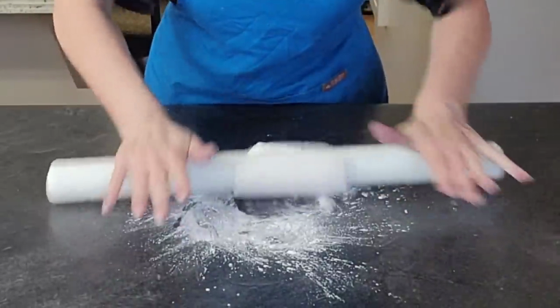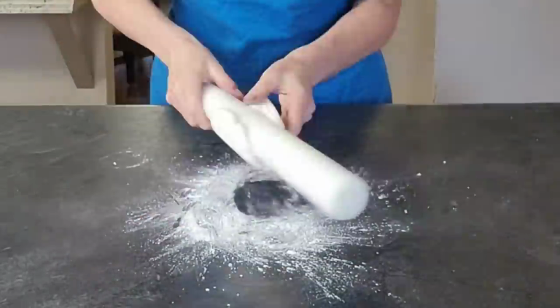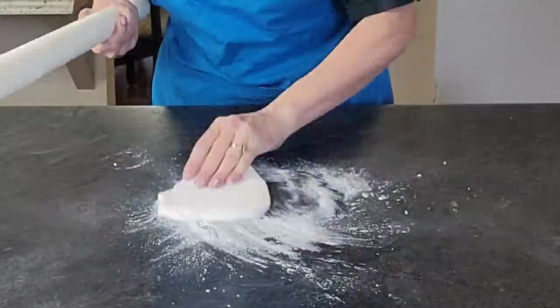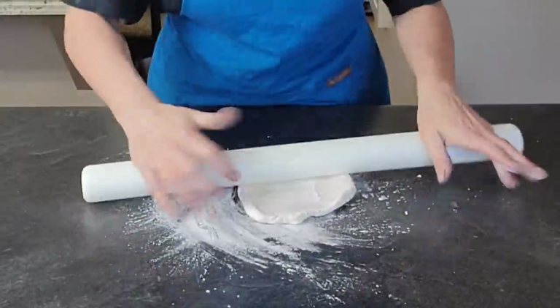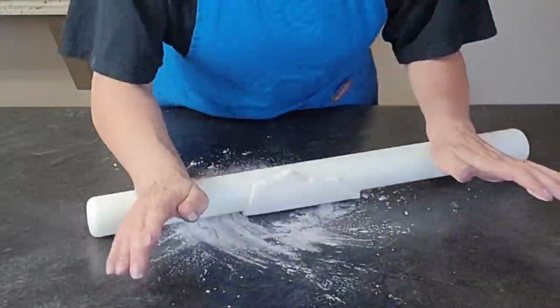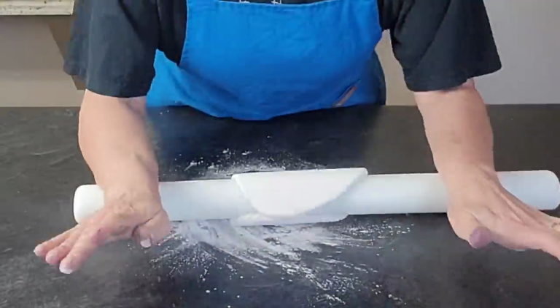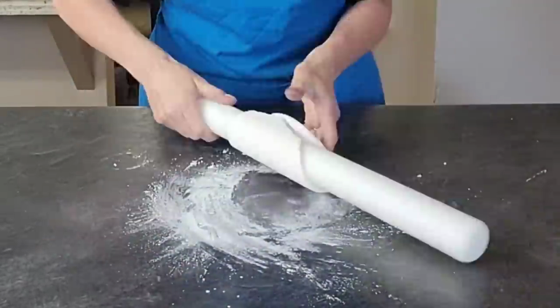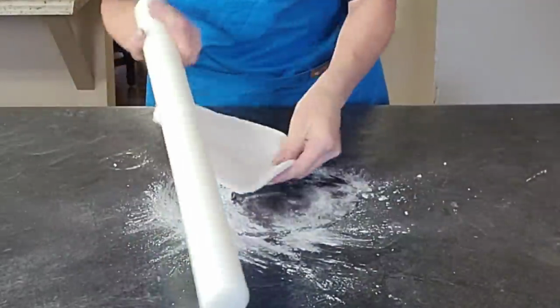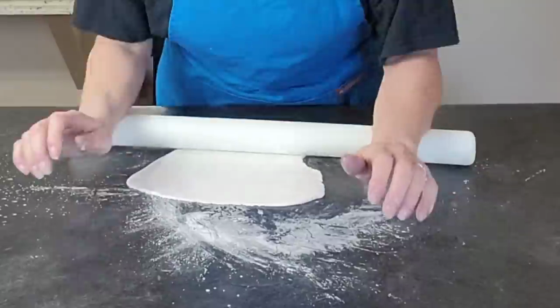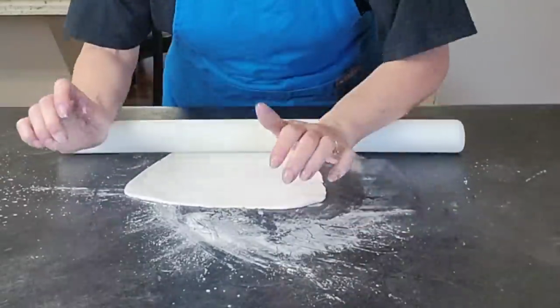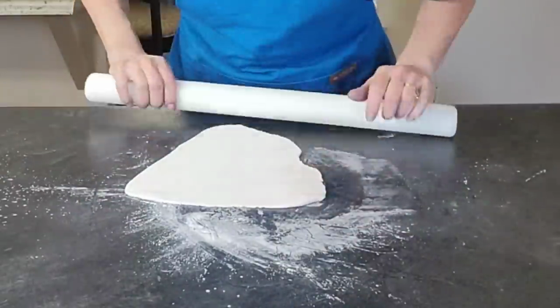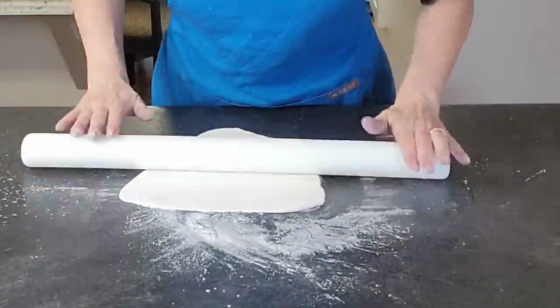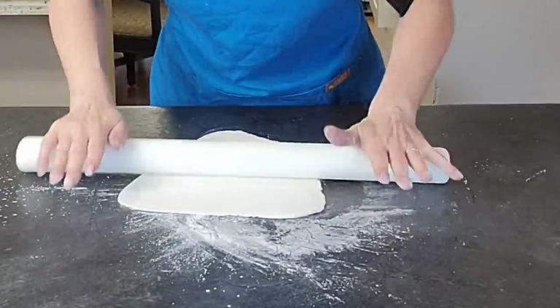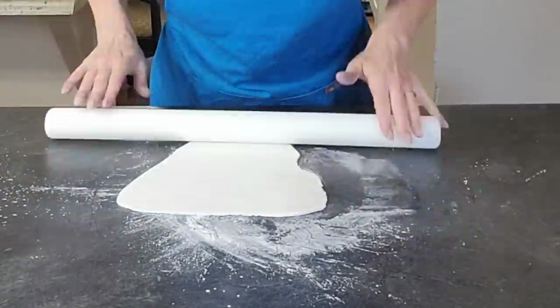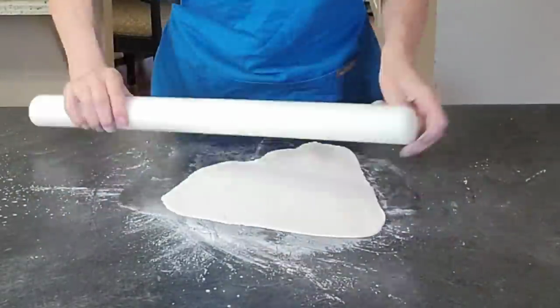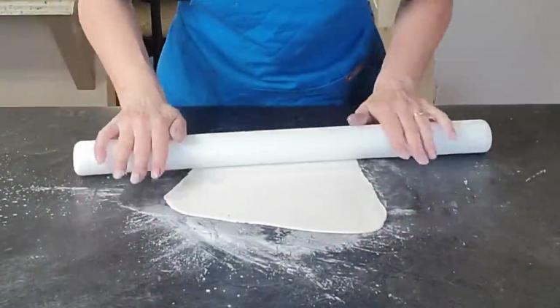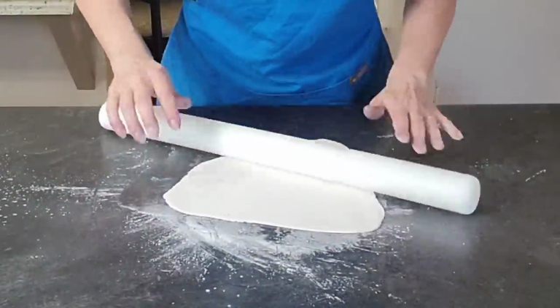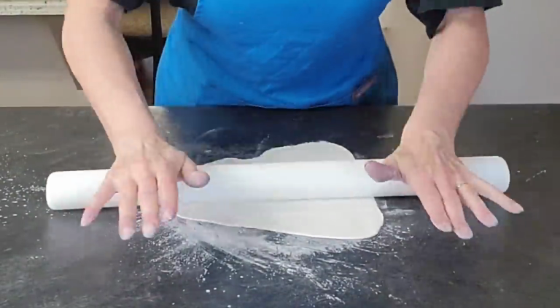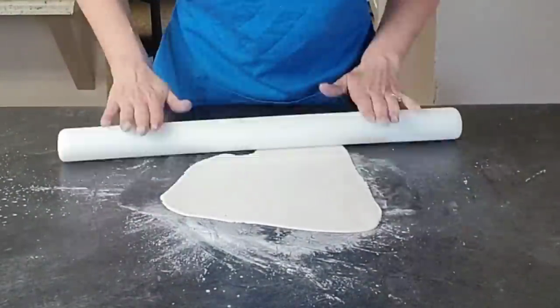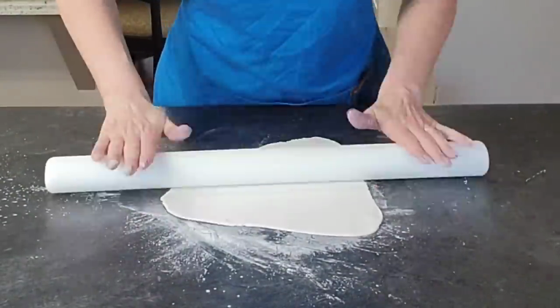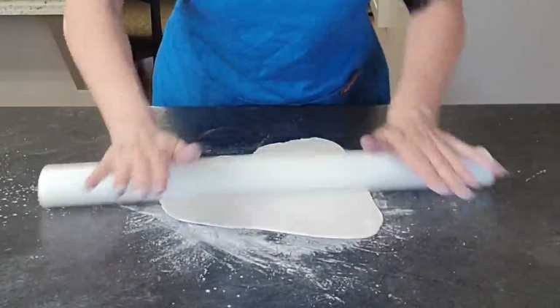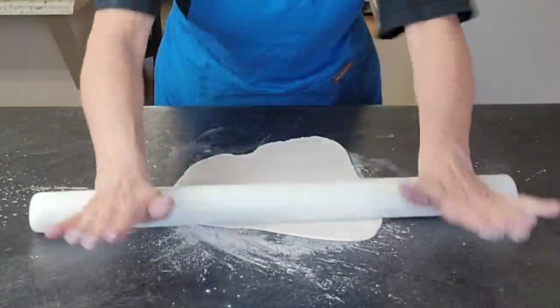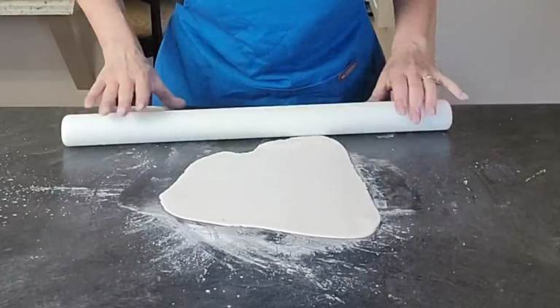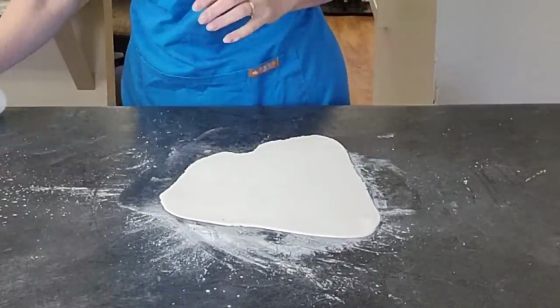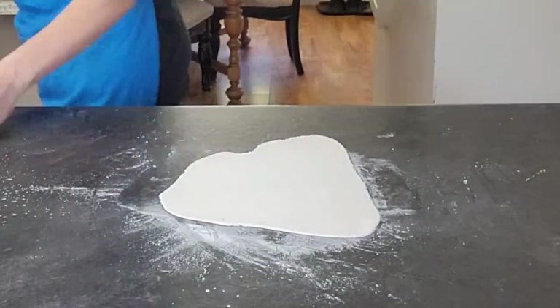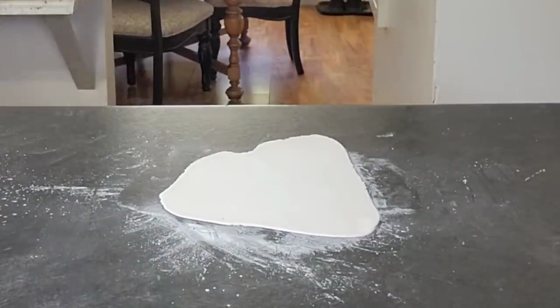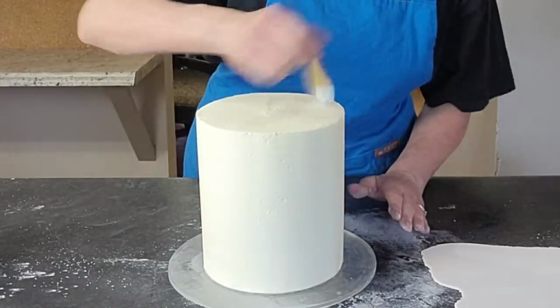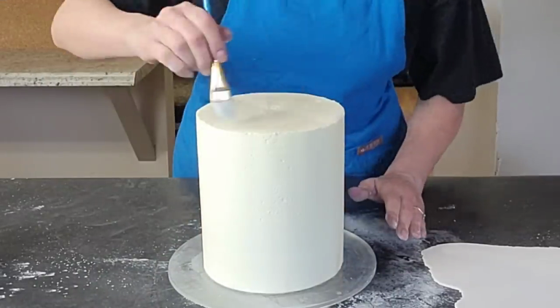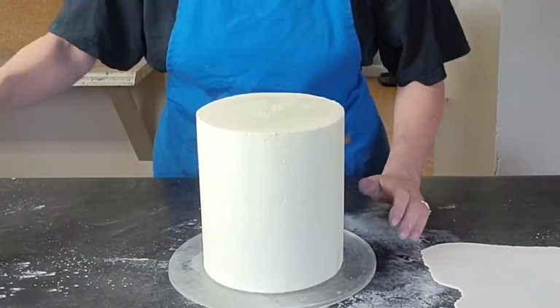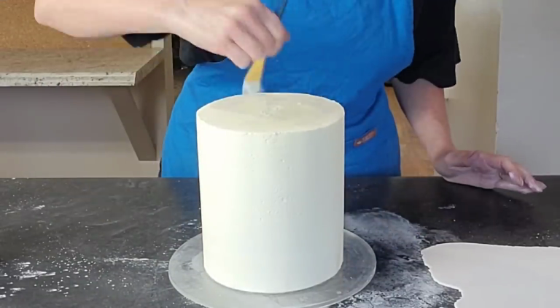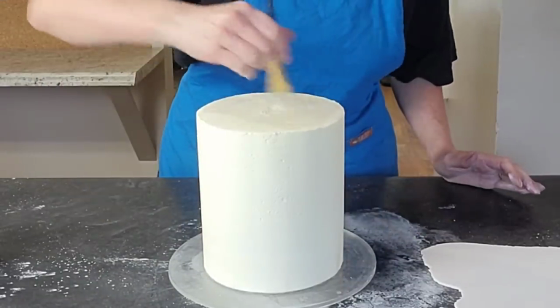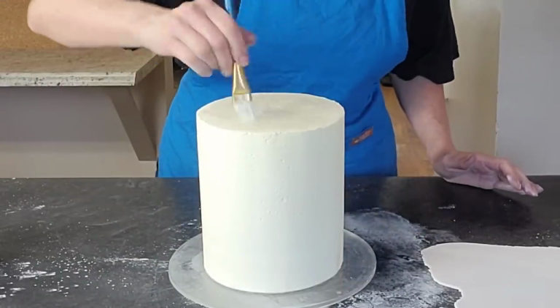Then you're going to need to set it in your freezer for at least overnight — longer if you have it. This next part would be done the following day.